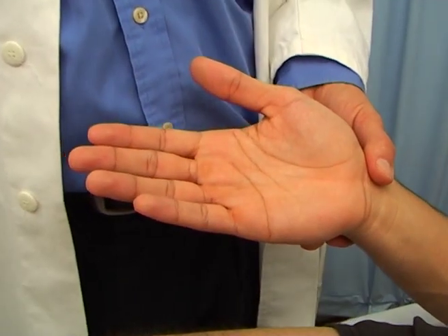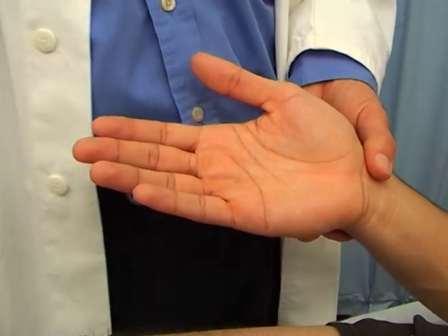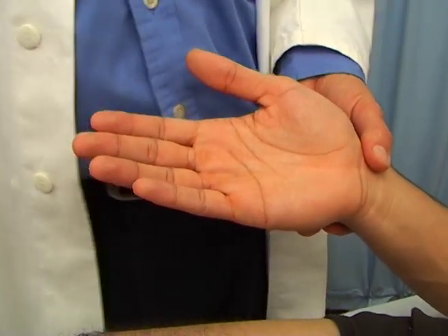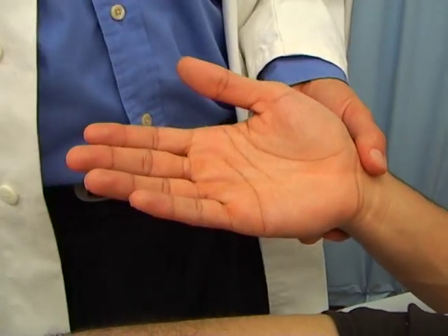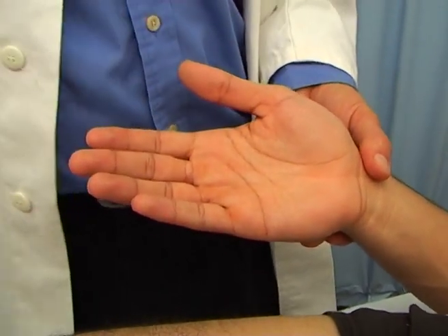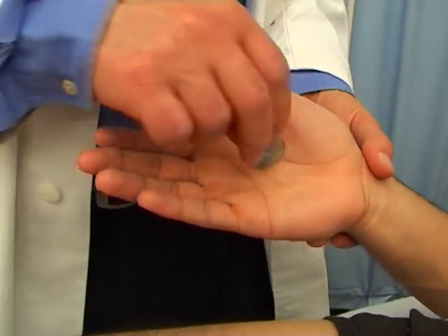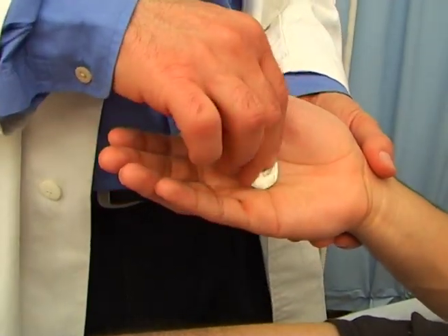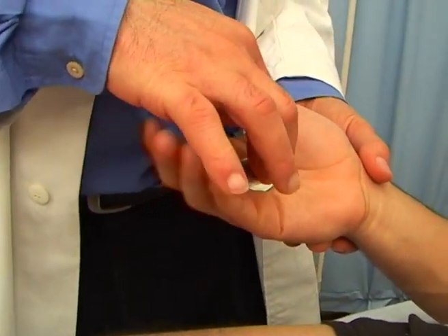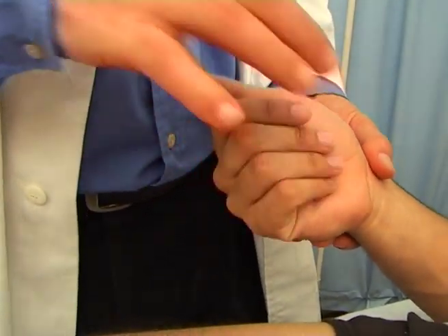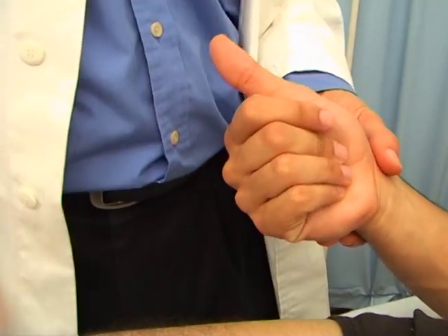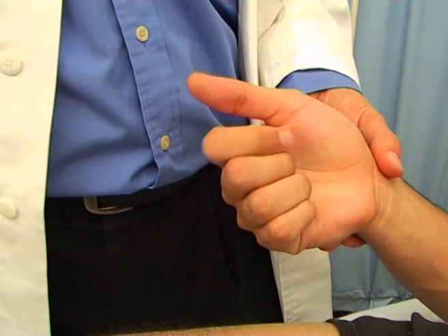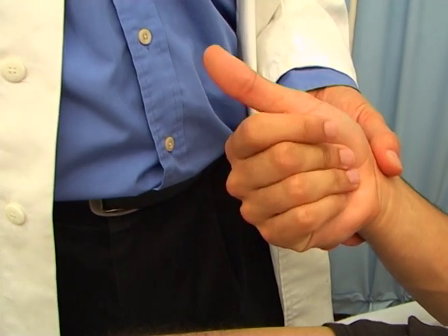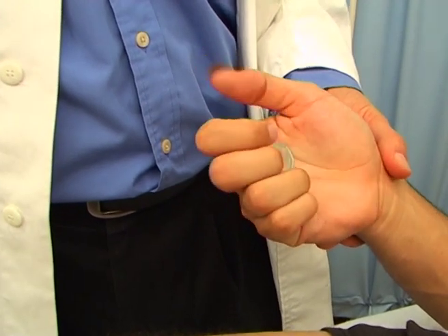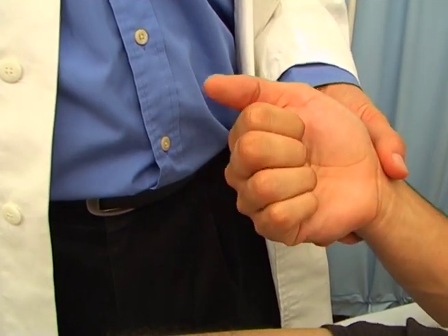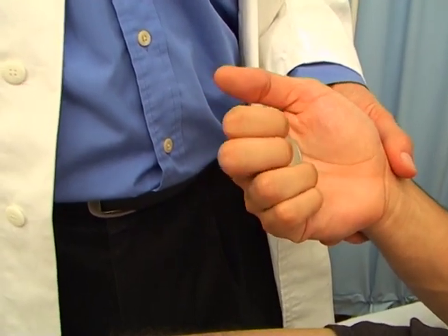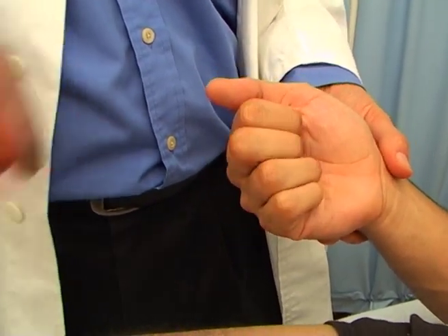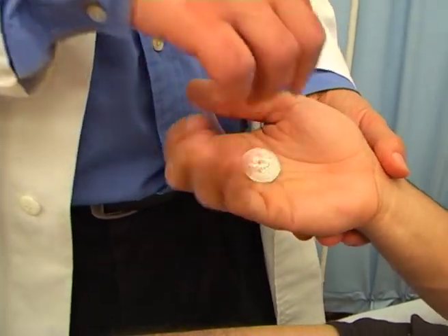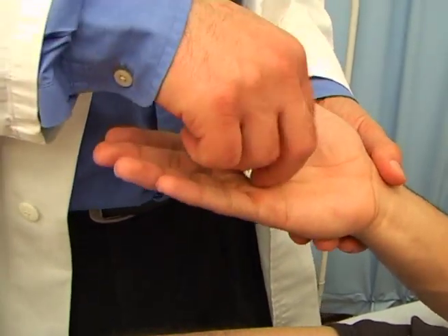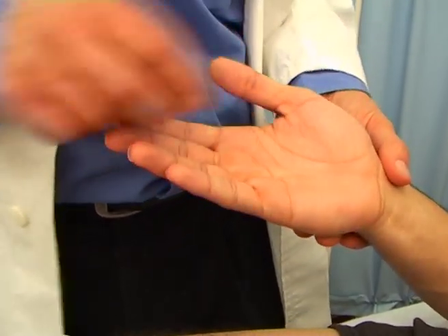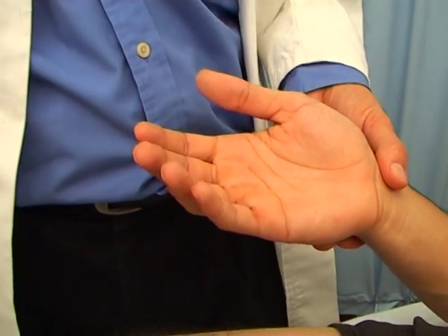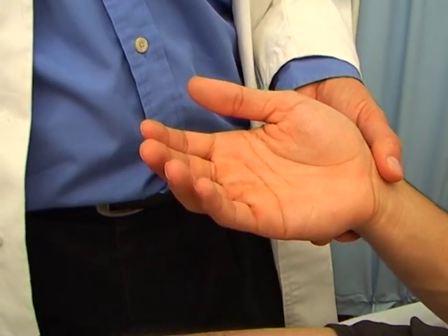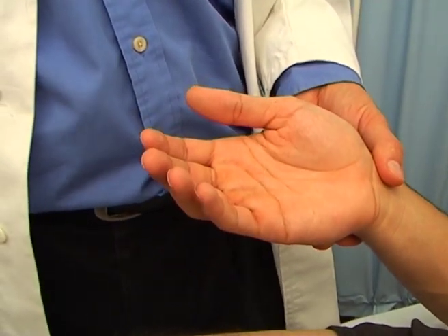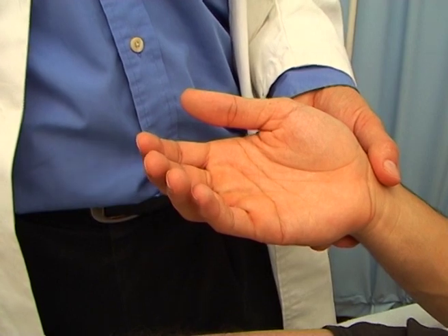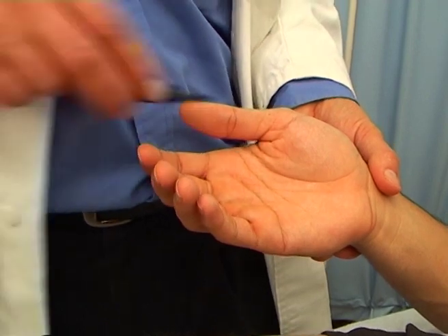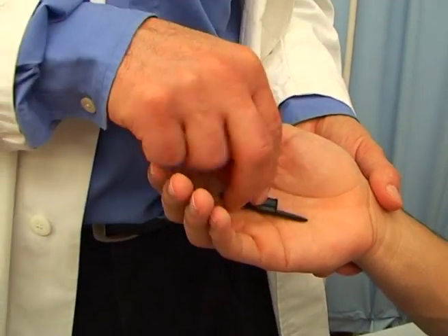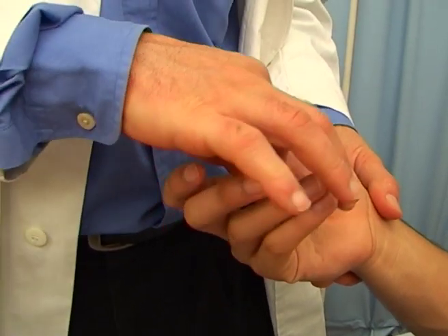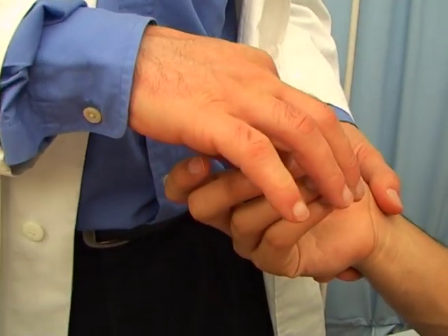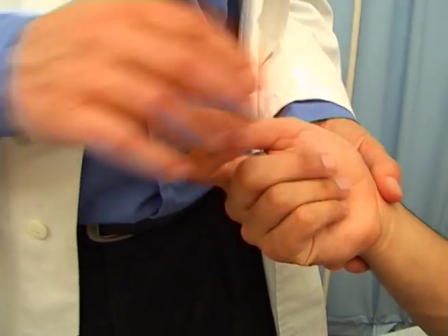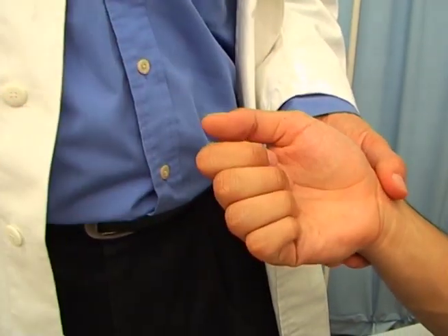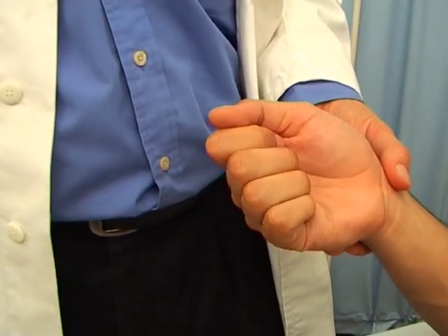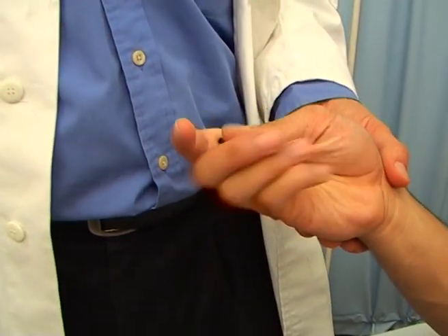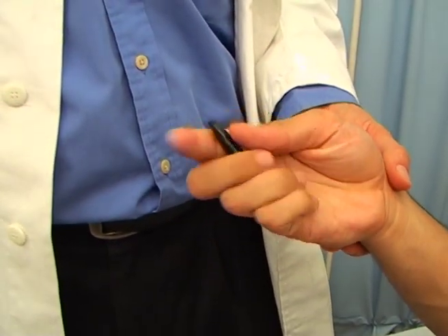Ask the patient to shut their eyes and give them a familiar object to handle. 50p piece.